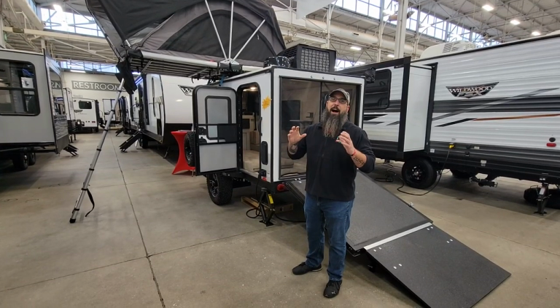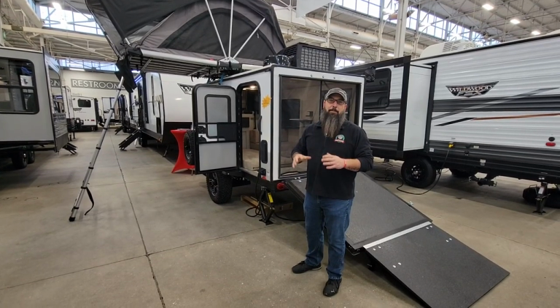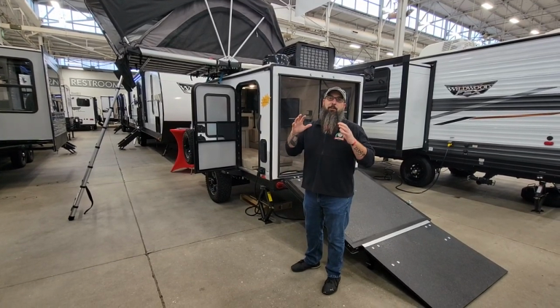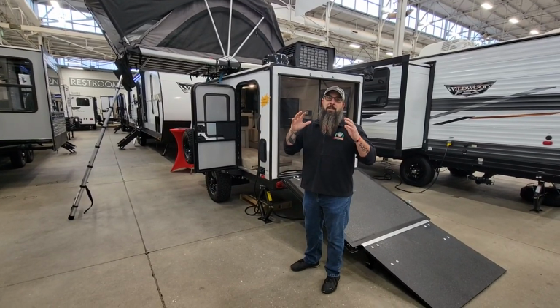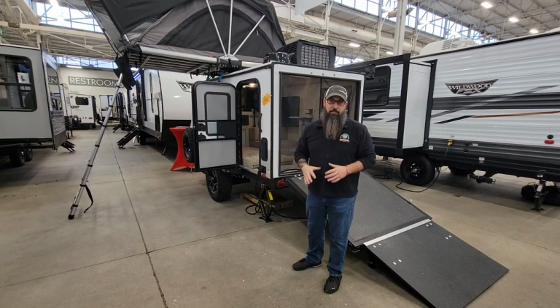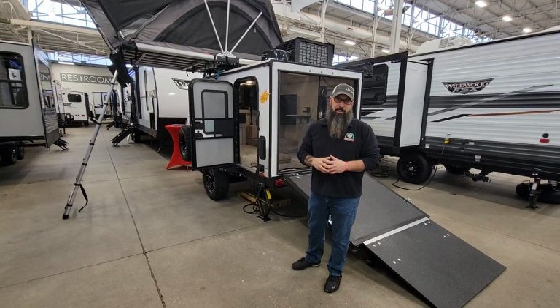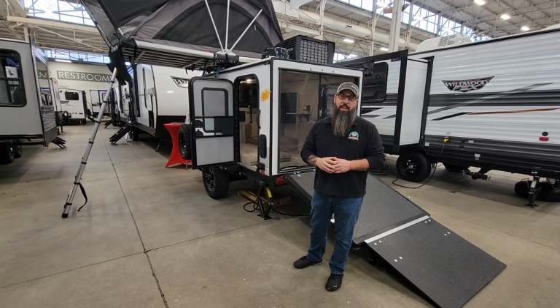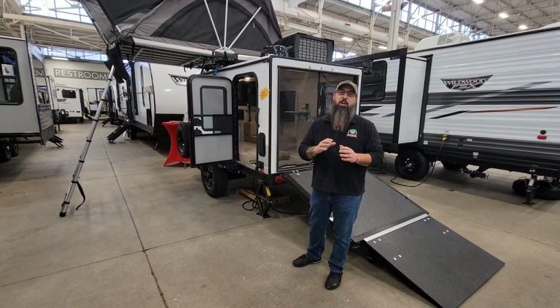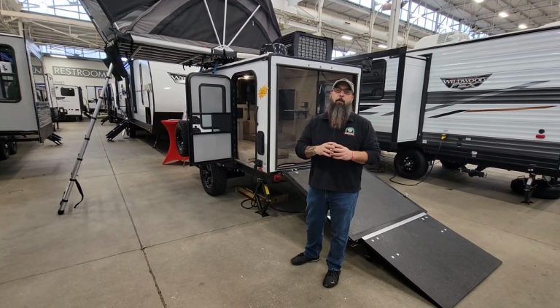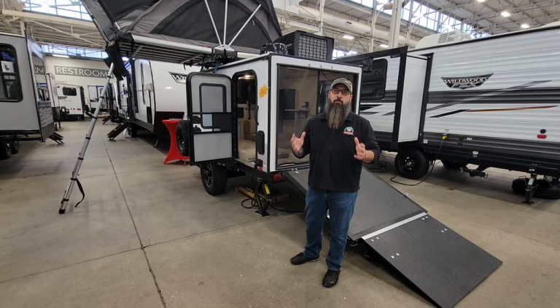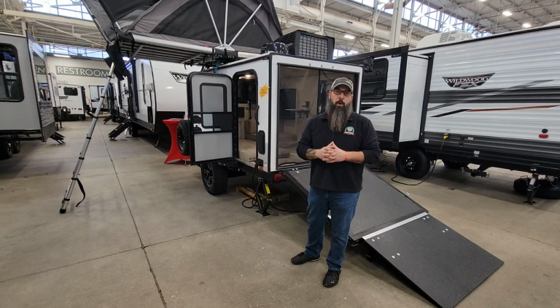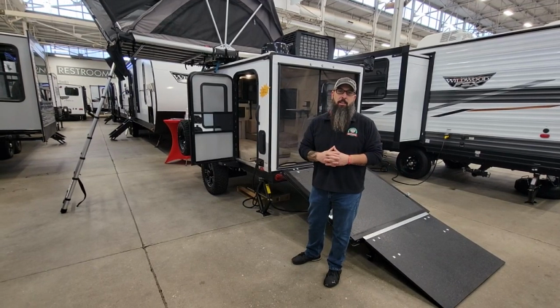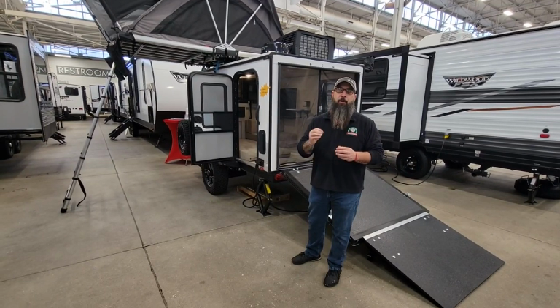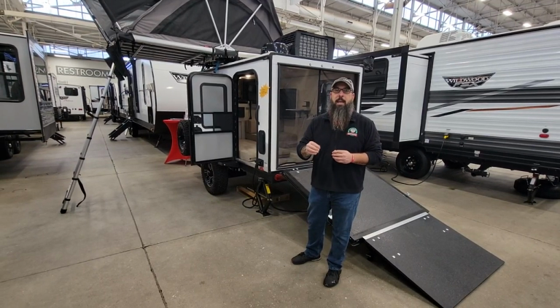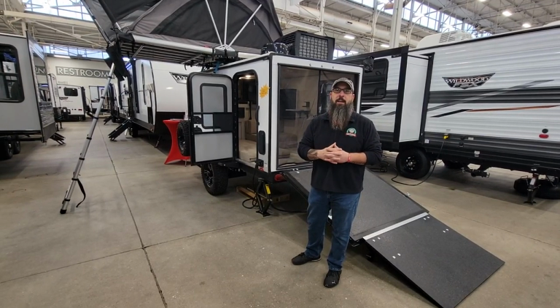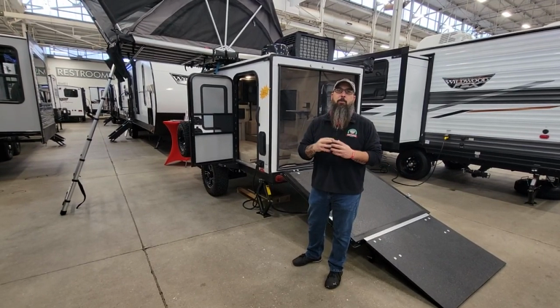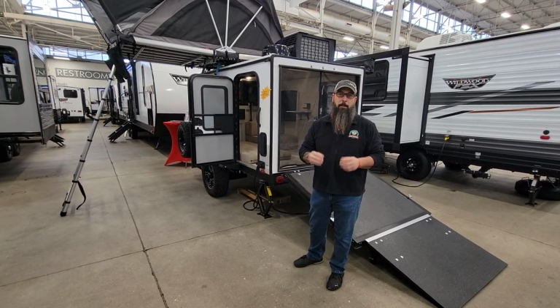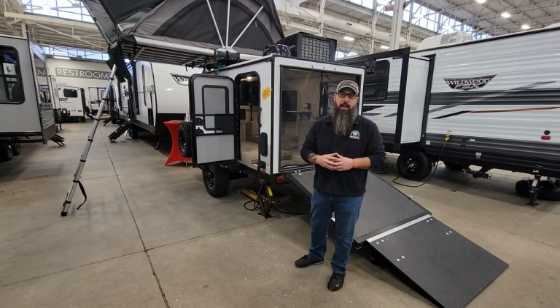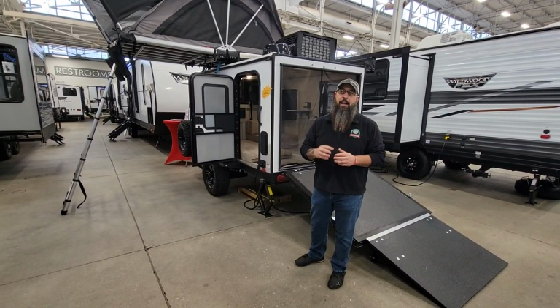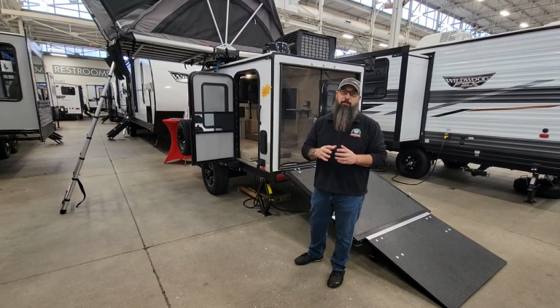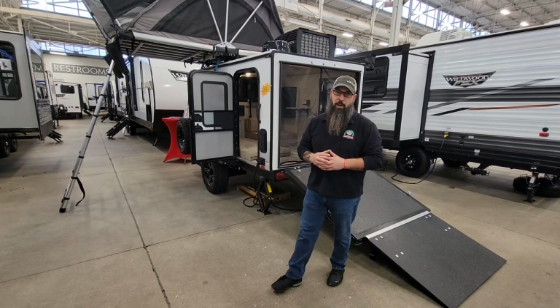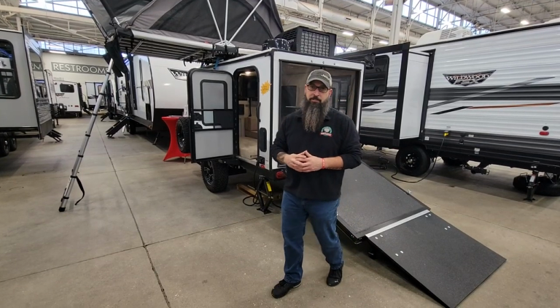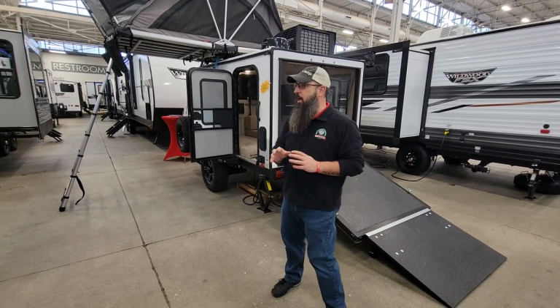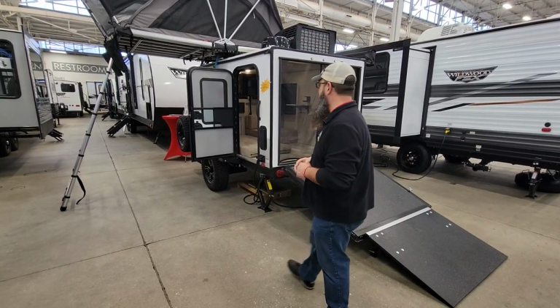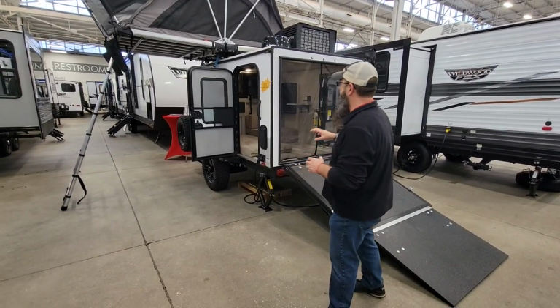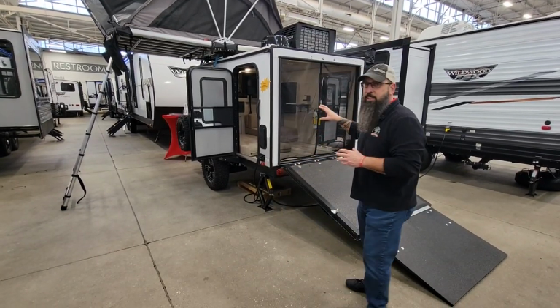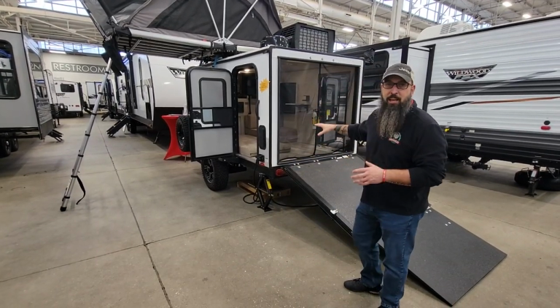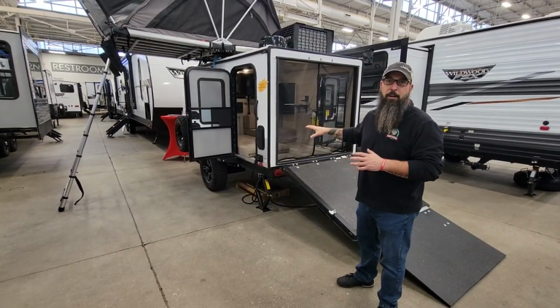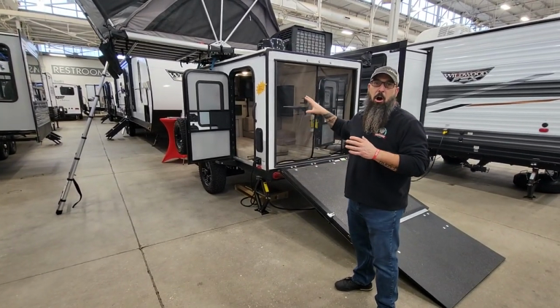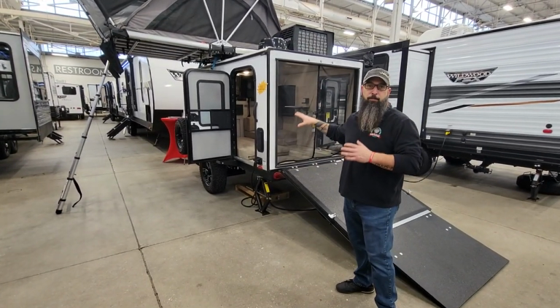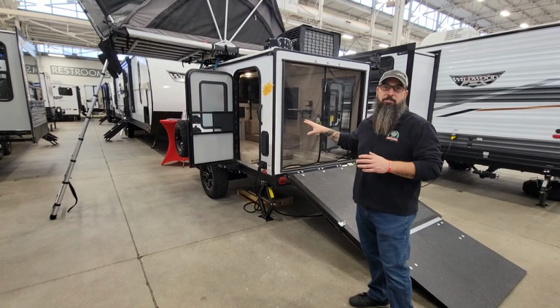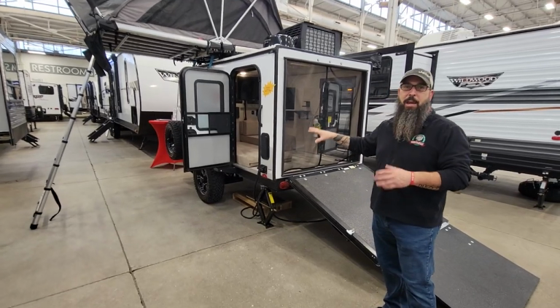I absolutely love this thing. I joked for months when we were waiting on it that the first one that came in I was going to buy. And I absolutely would own this — I love it. It's a little 10-foot off-road style camper.